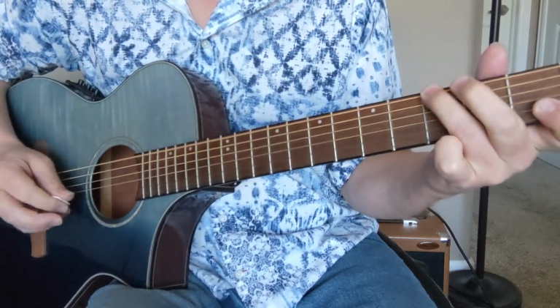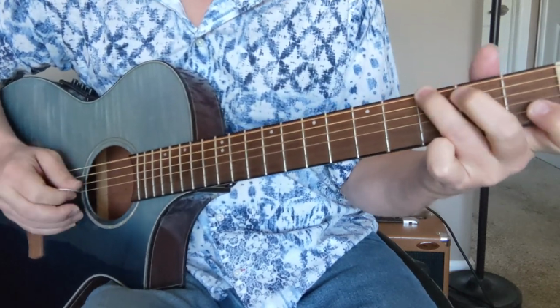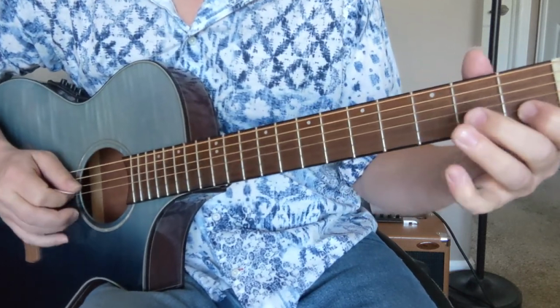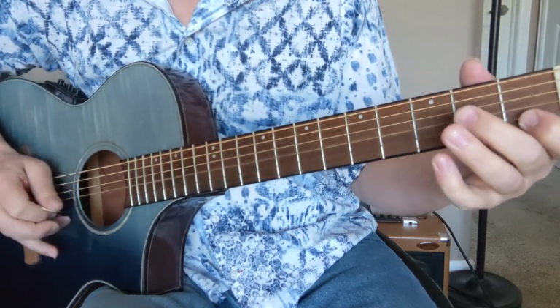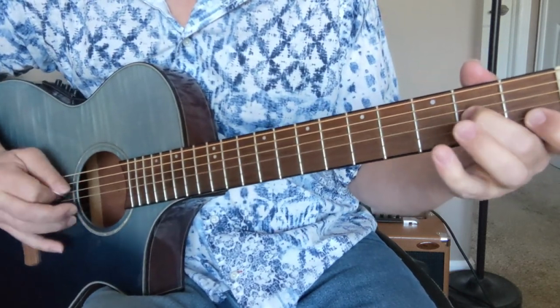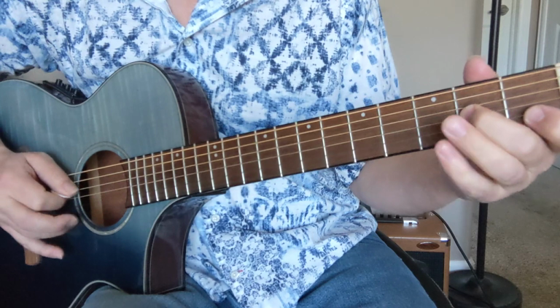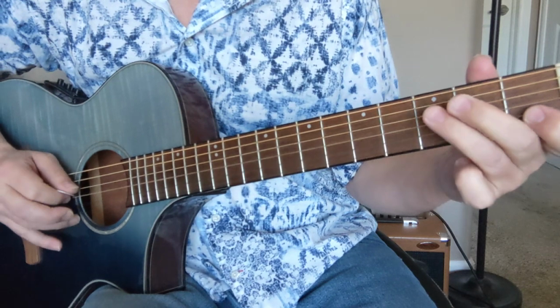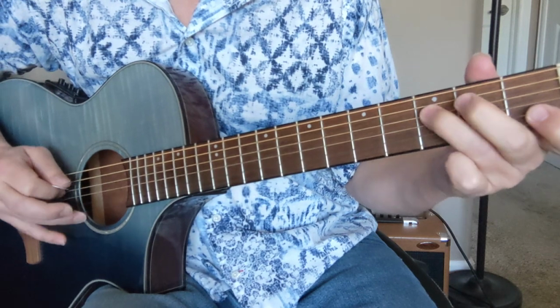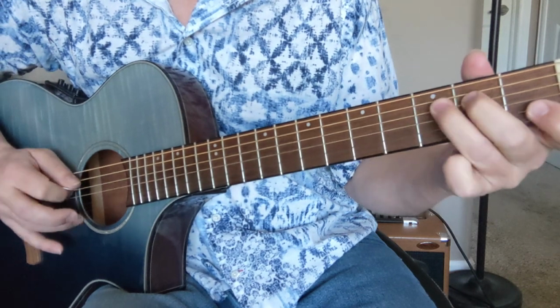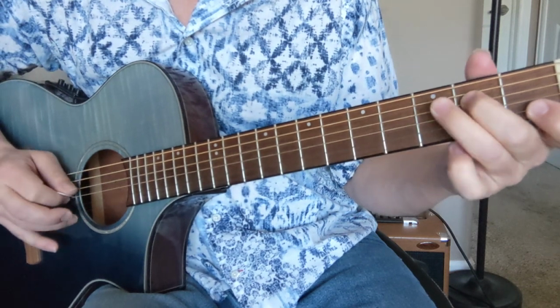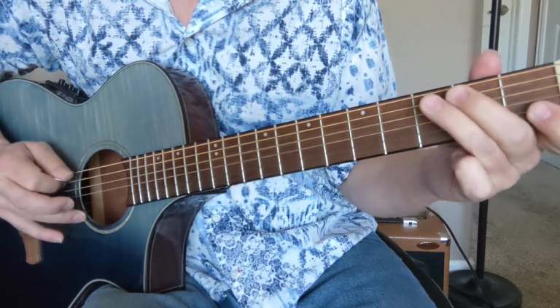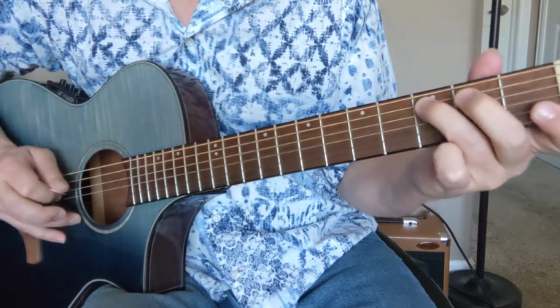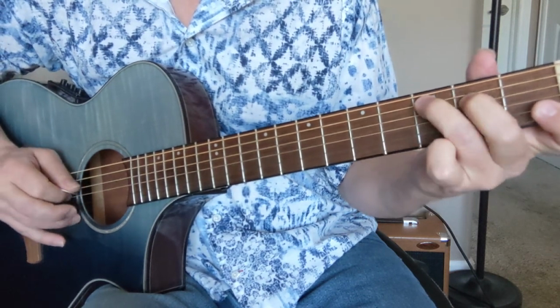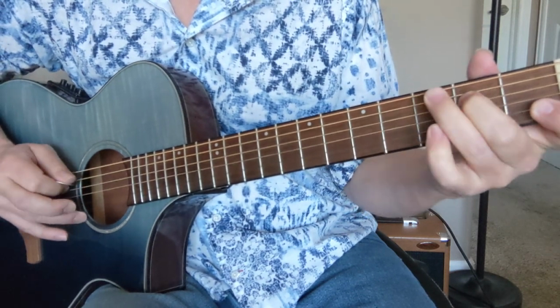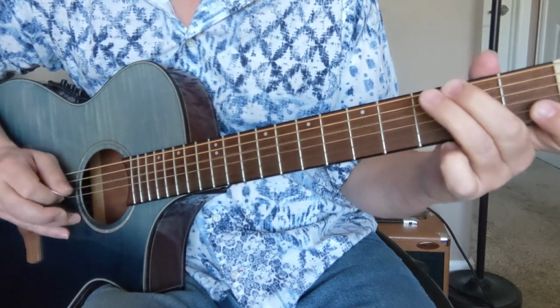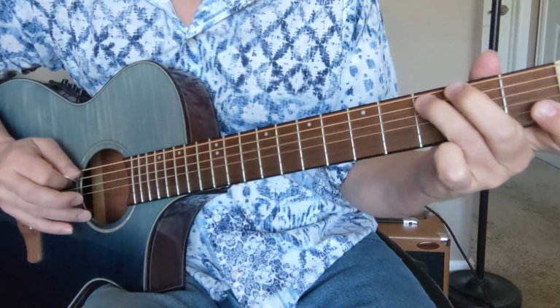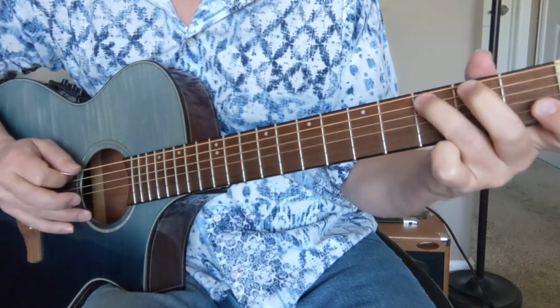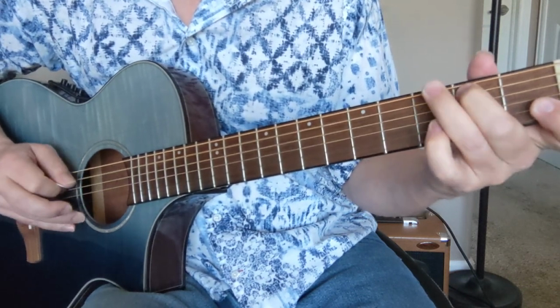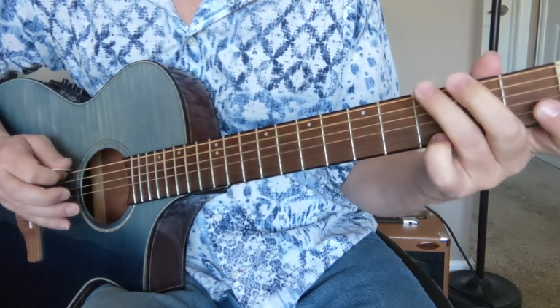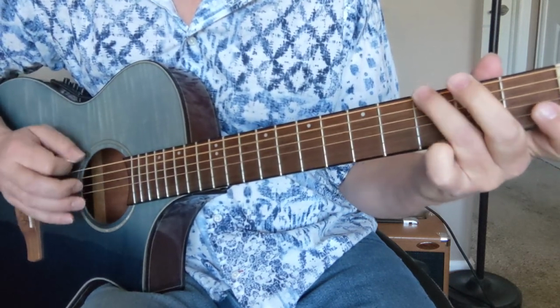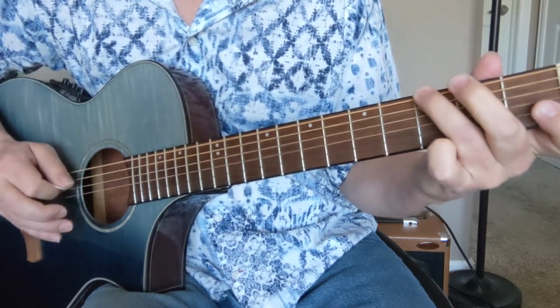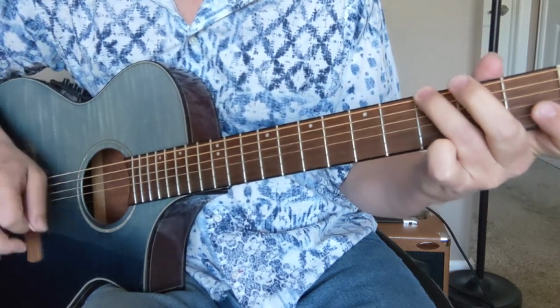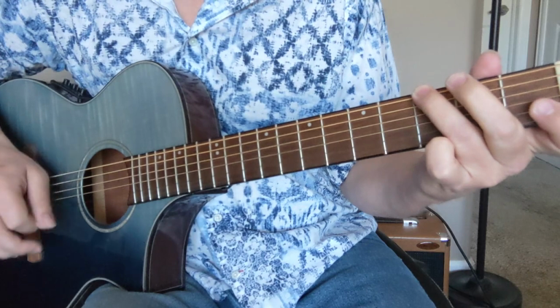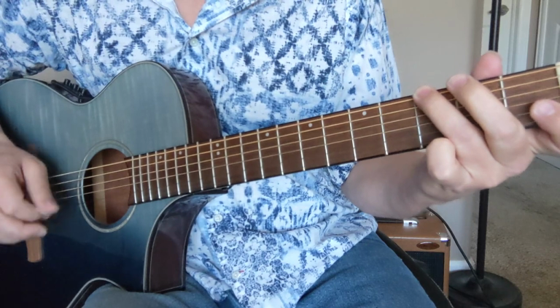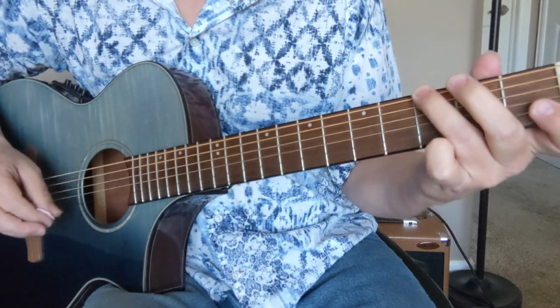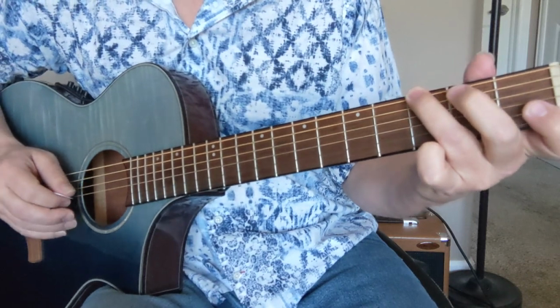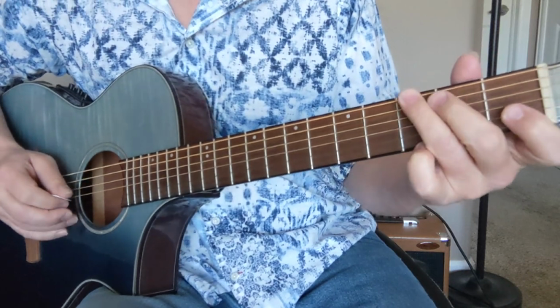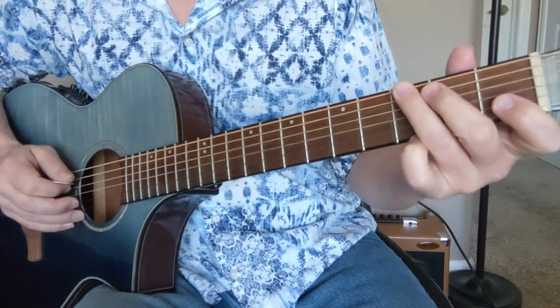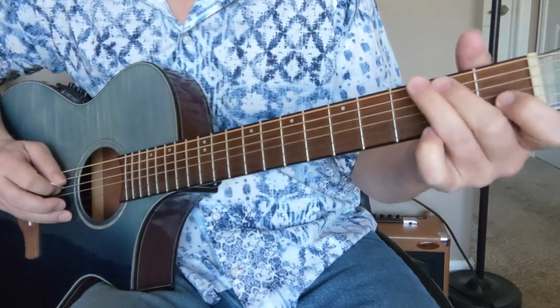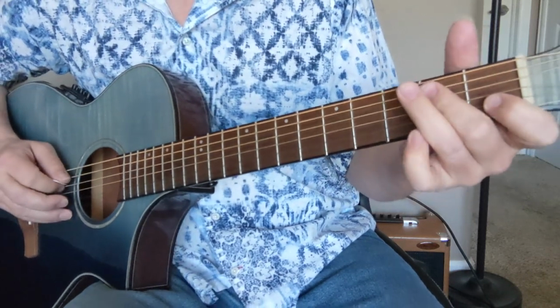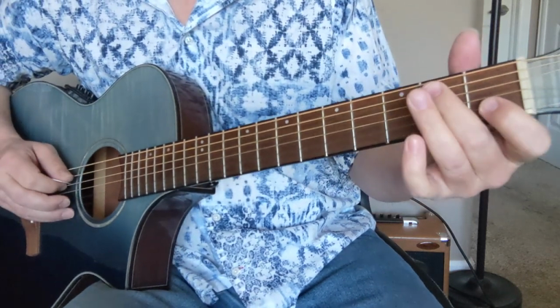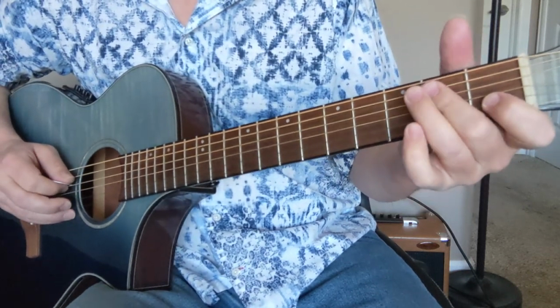Do it a little slower. Once again, down picking all the way on that stuff. So once again, on that B part.